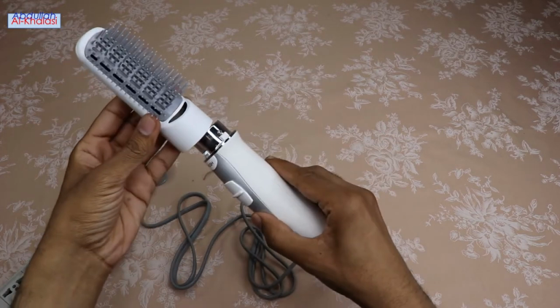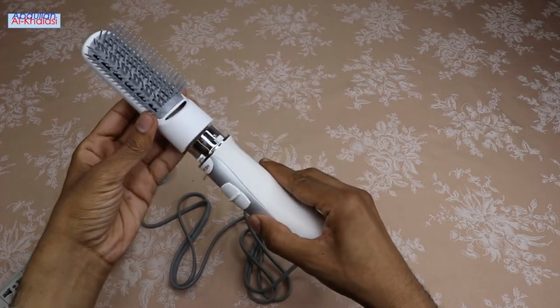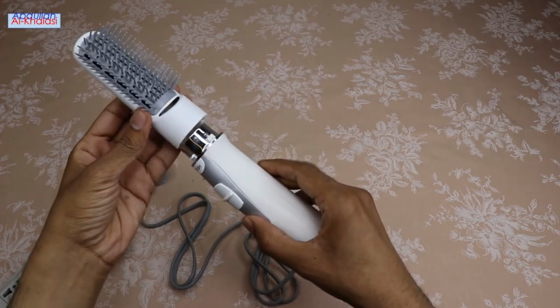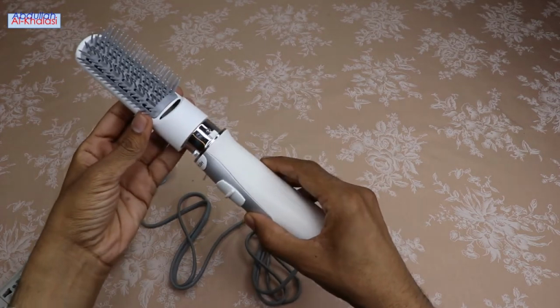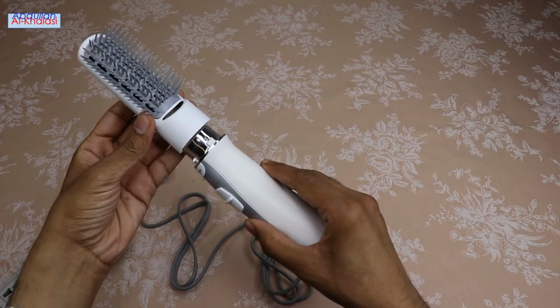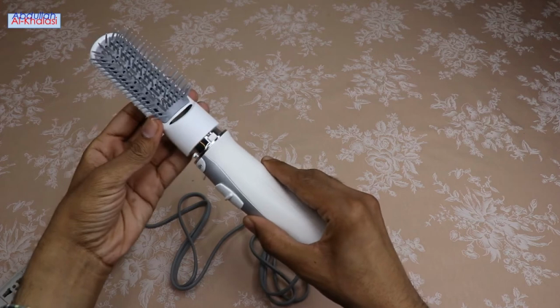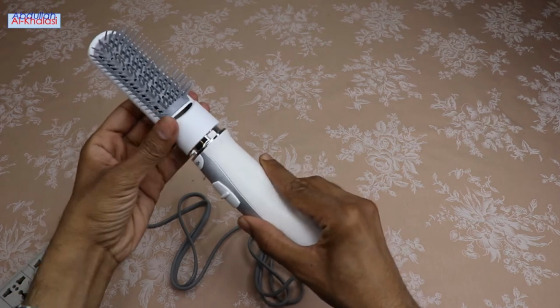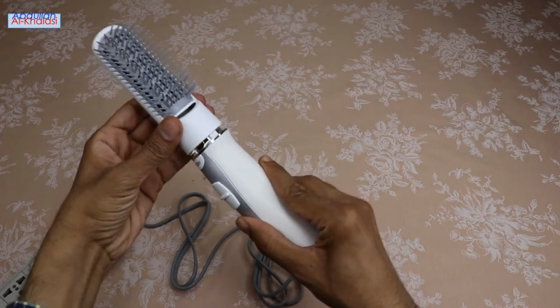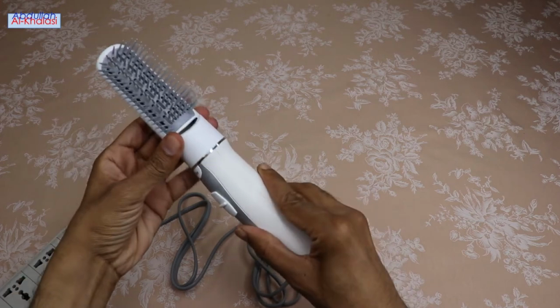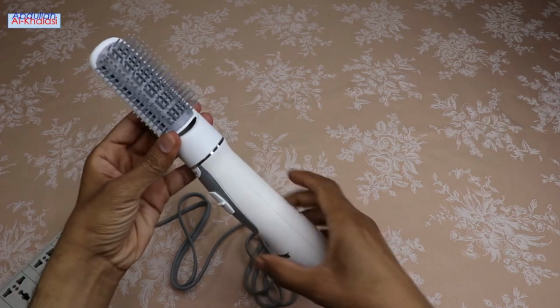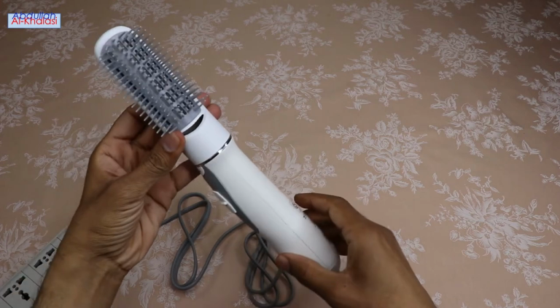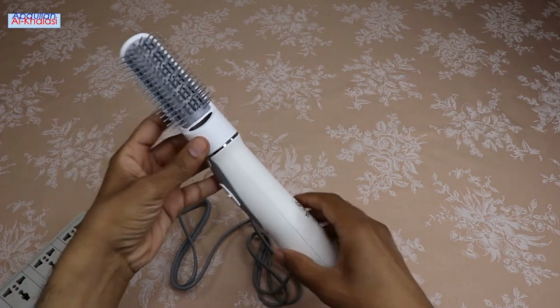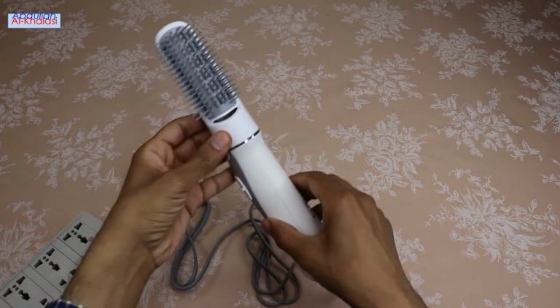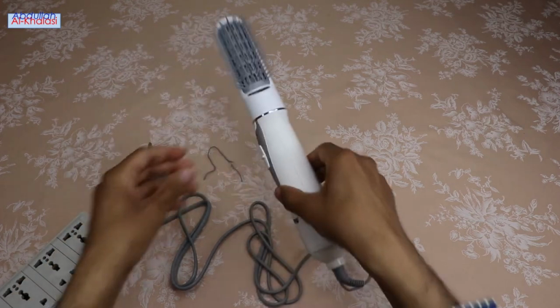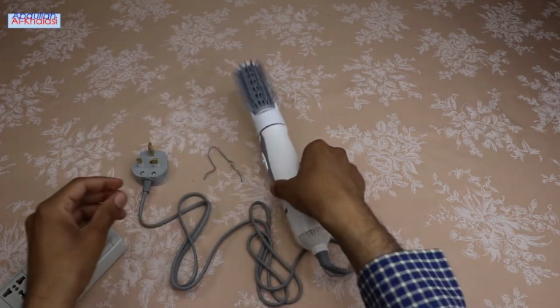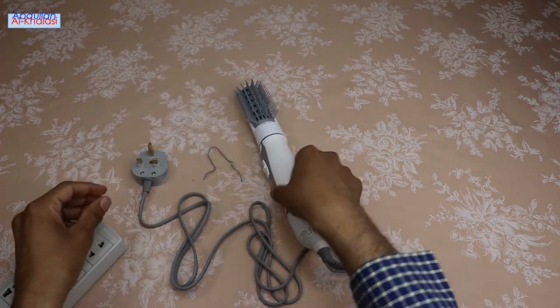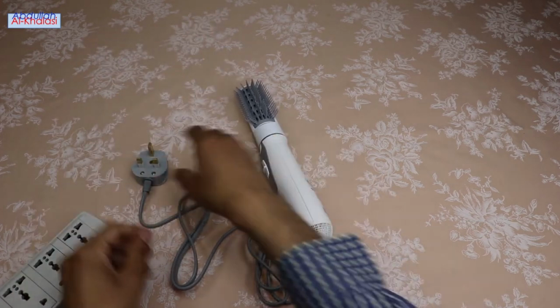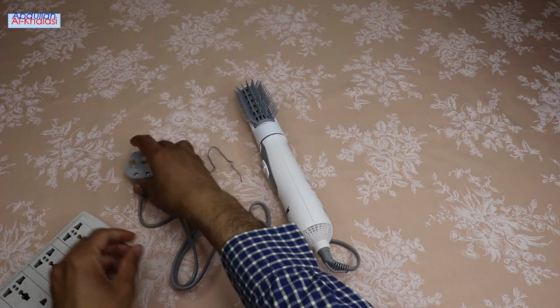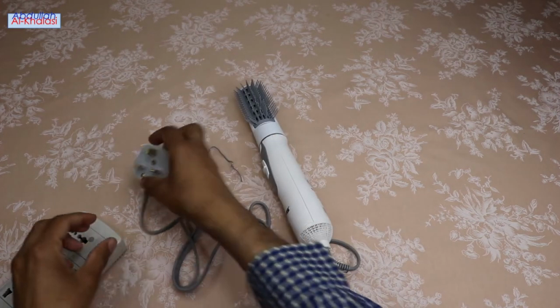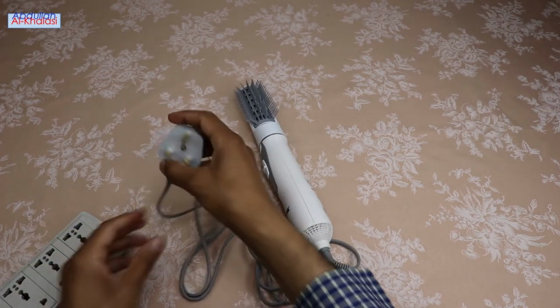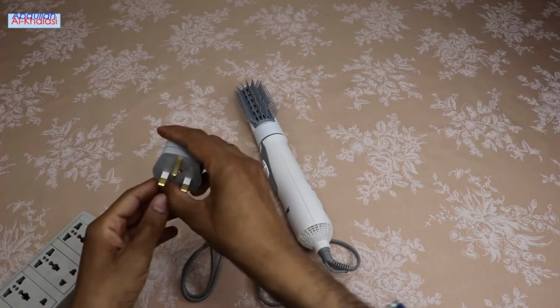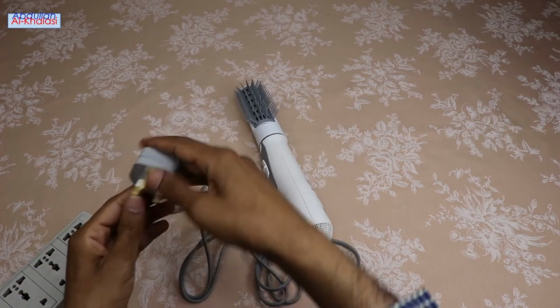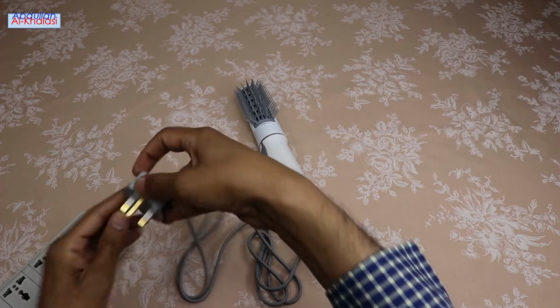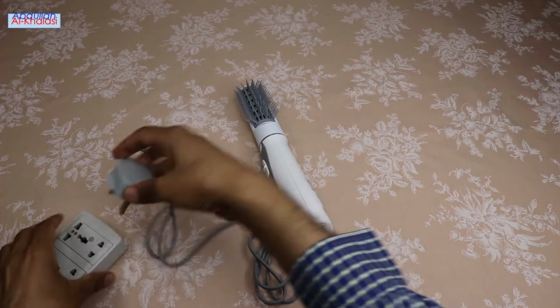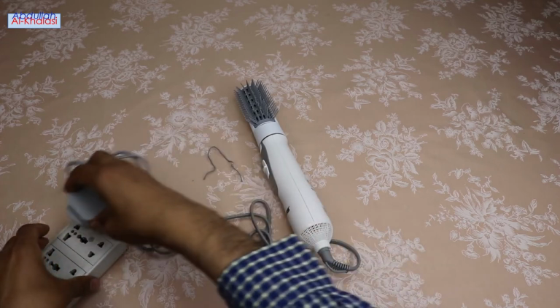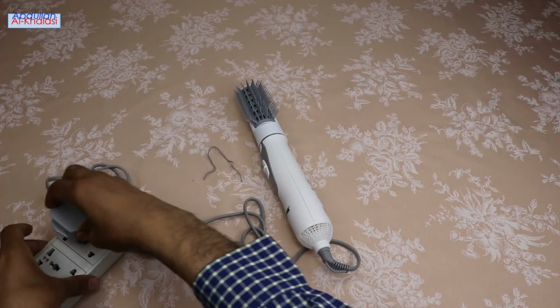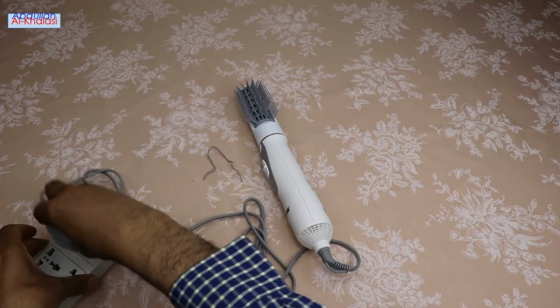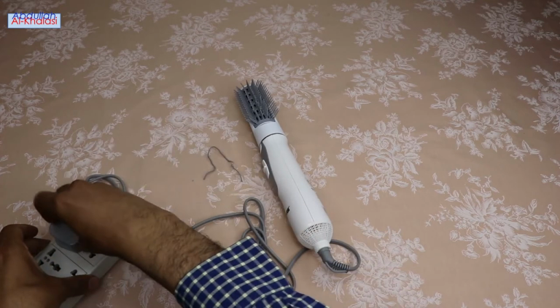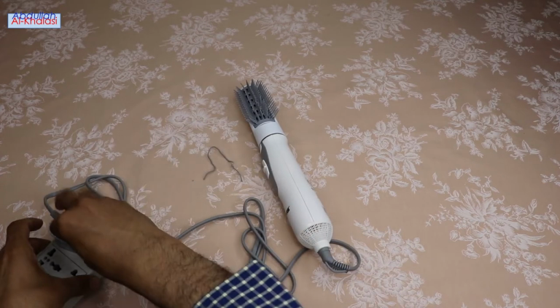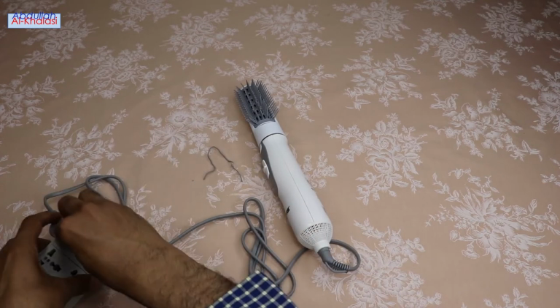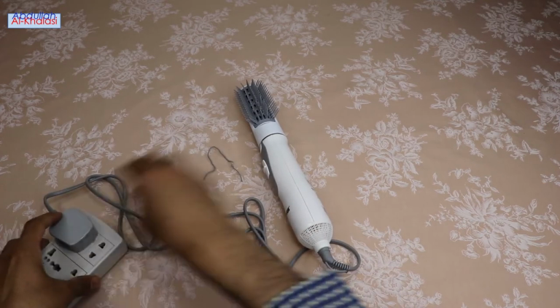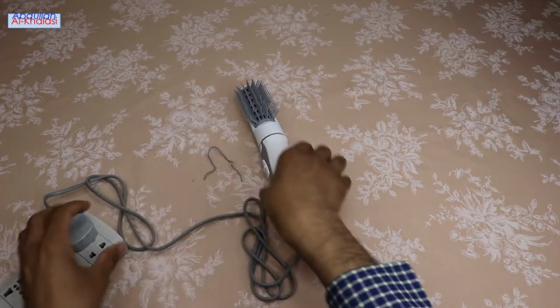The cool air setting releases cool air. You may use the cool air setting at the end of your drying session to help your hairstyle stay in place and get a shiny result.